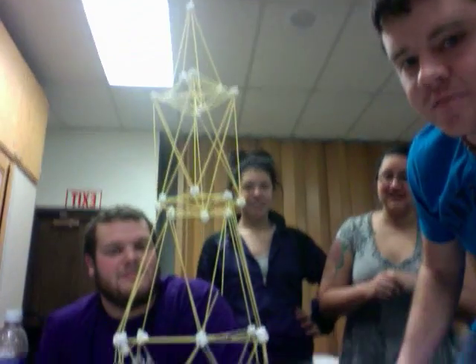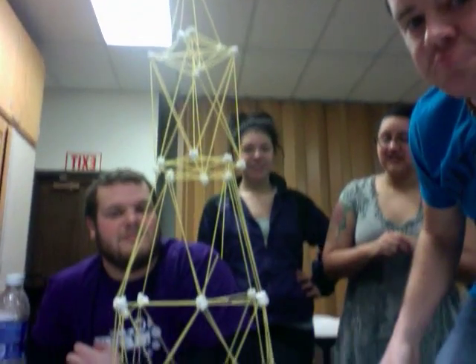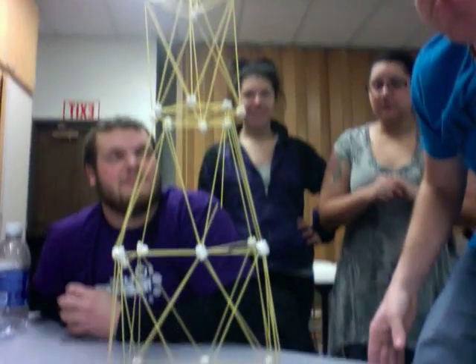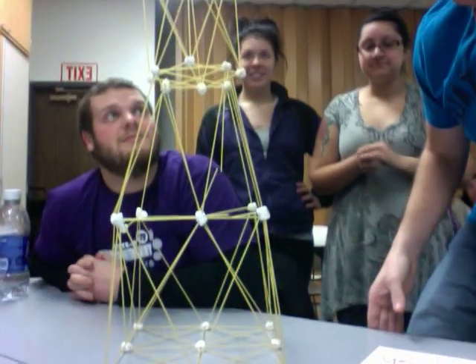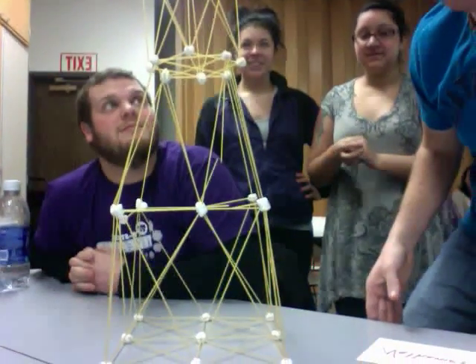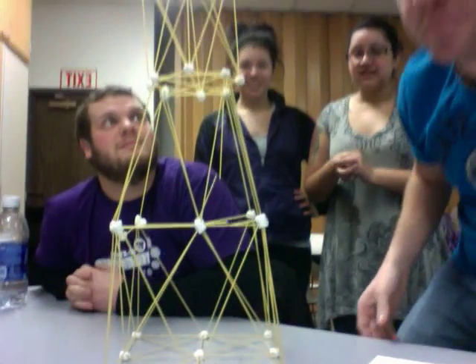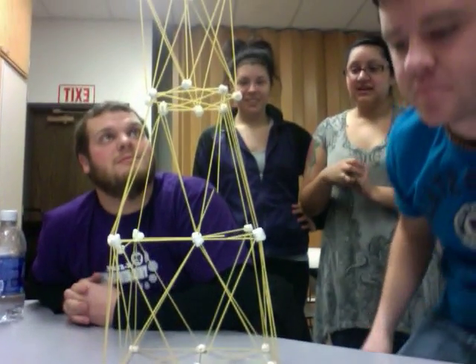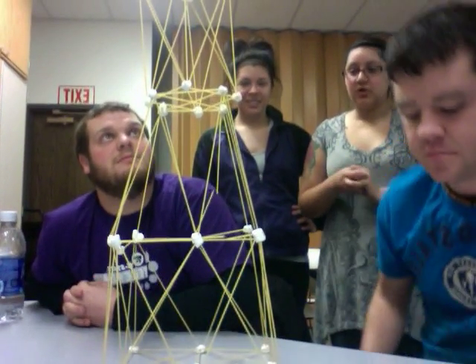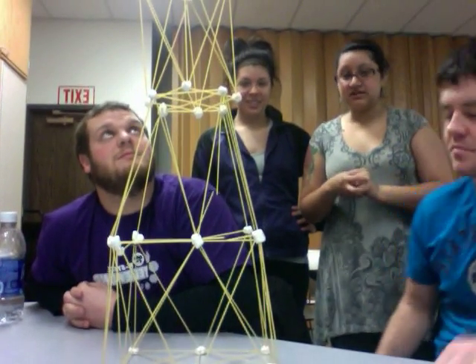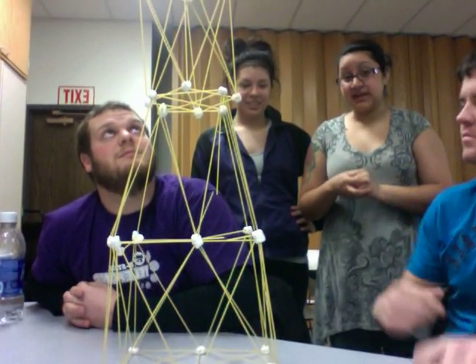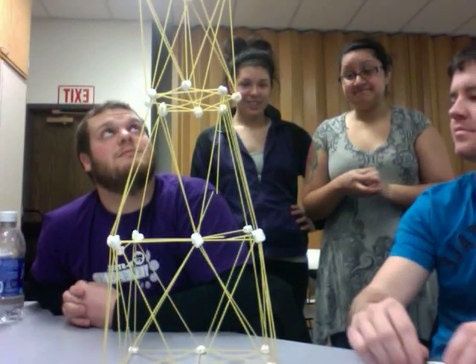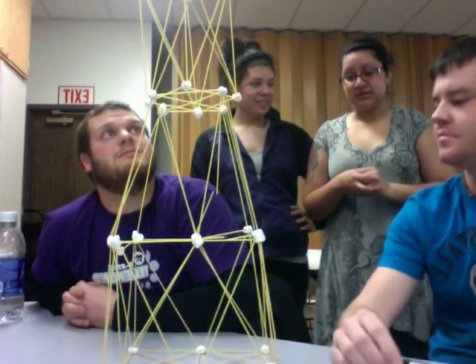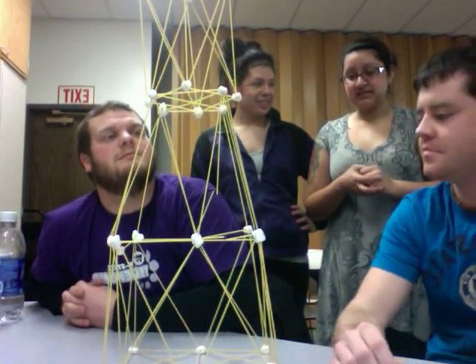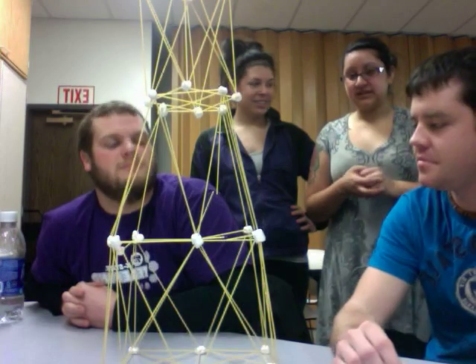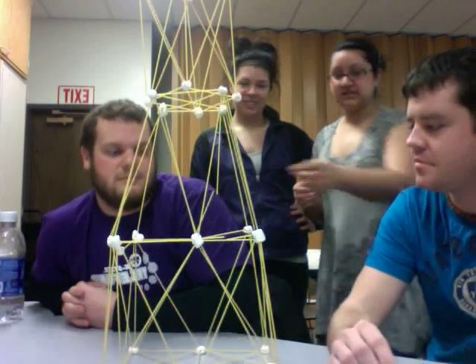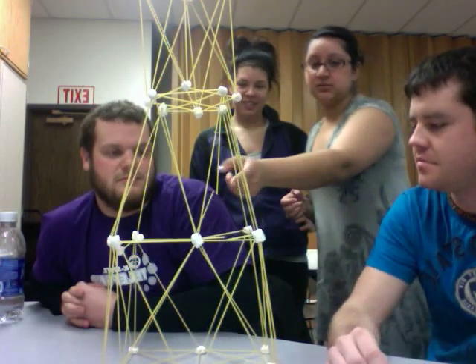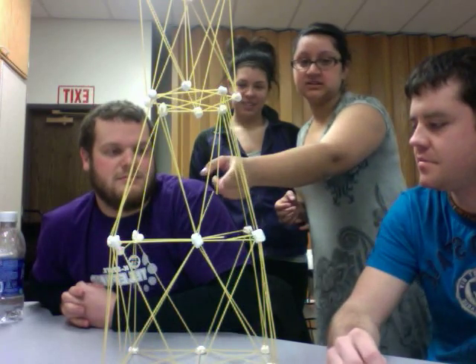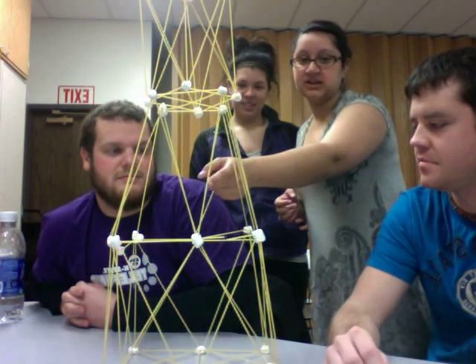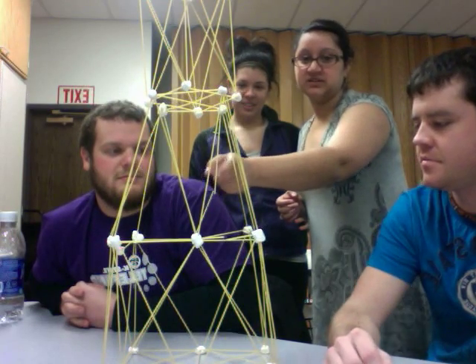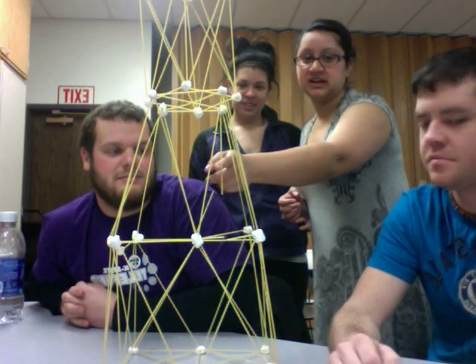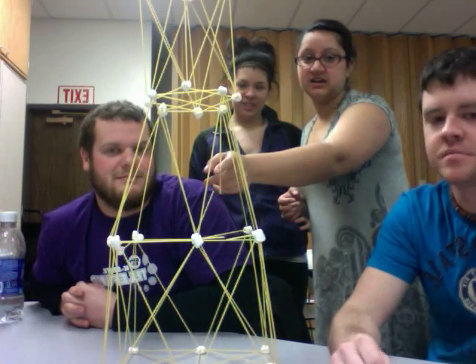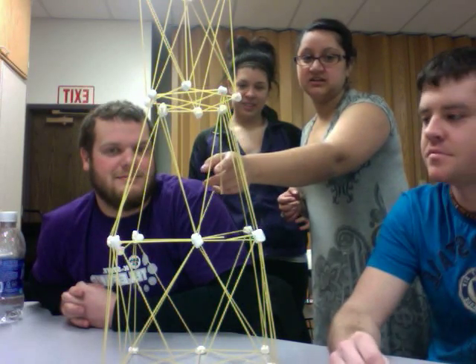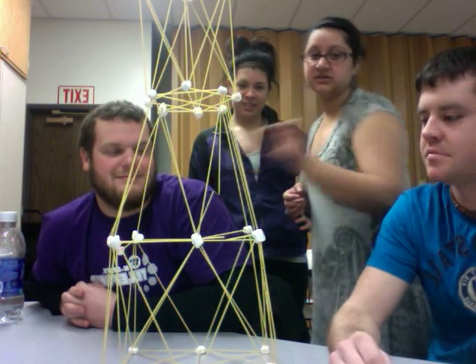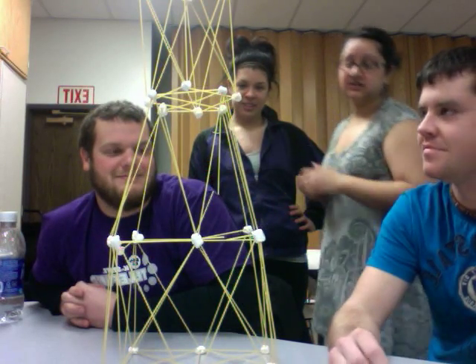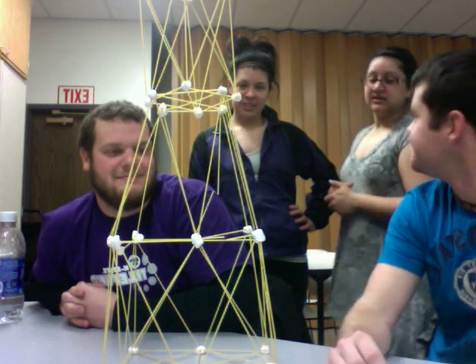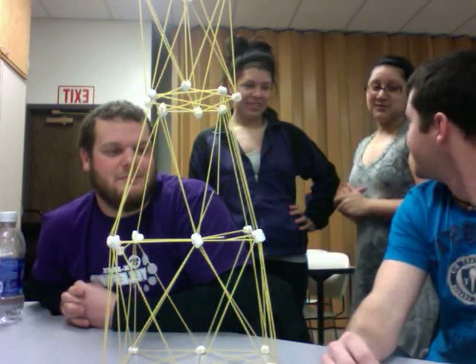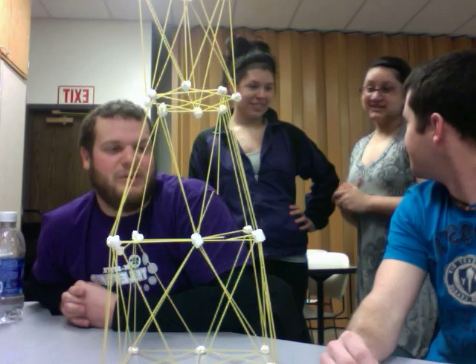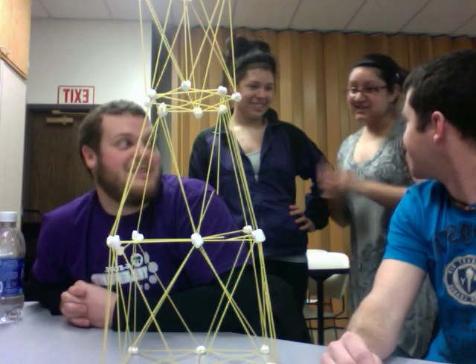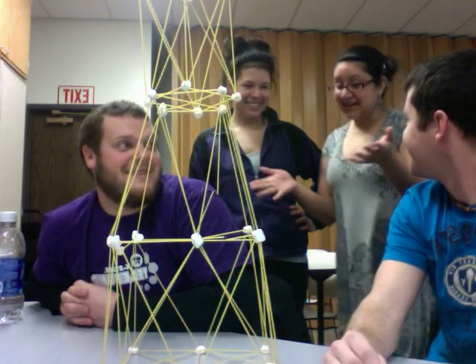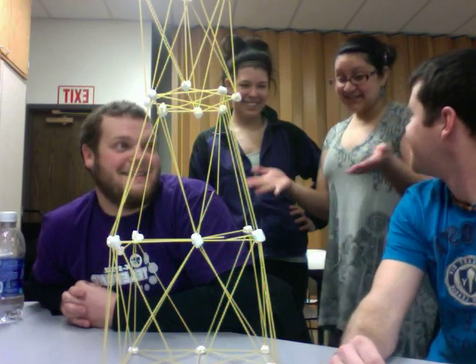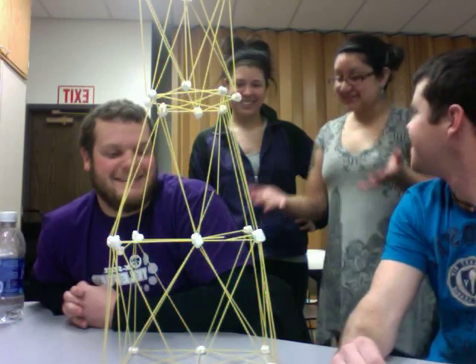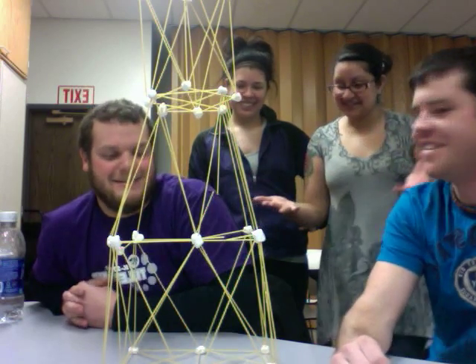And we won. We broke a lot of spaghetti in the process, and we still are breaking spaghetti — if you can see that, it's broken. But it's still sturdy. It's still really sturdy.